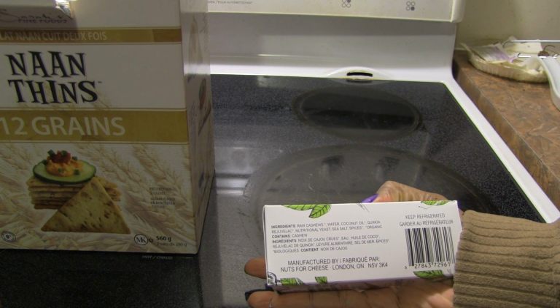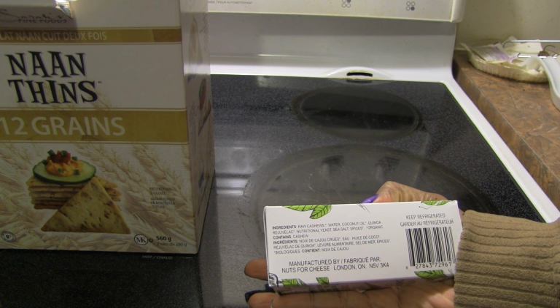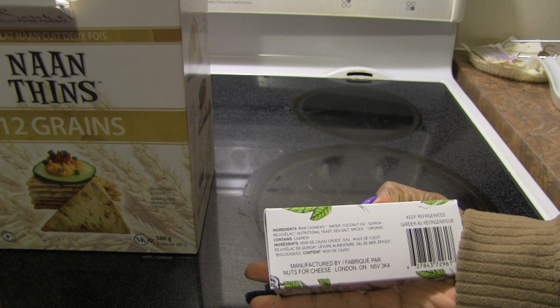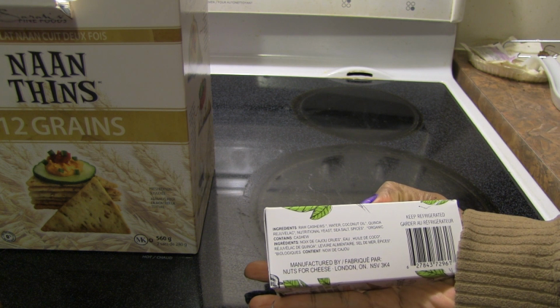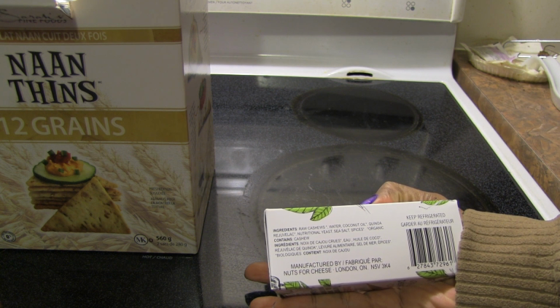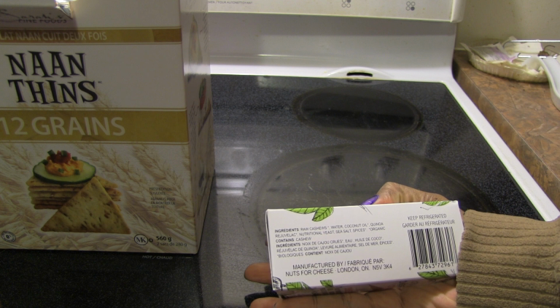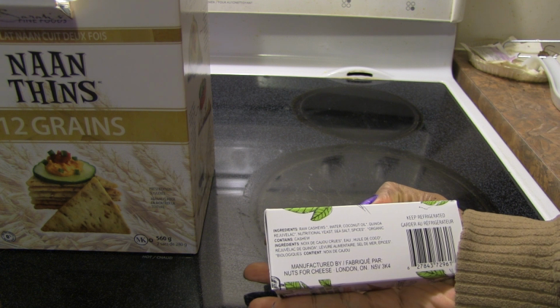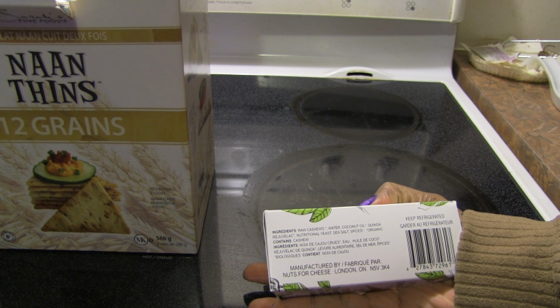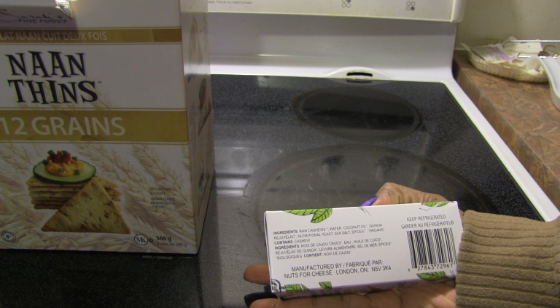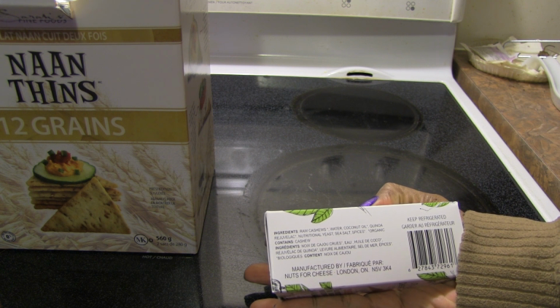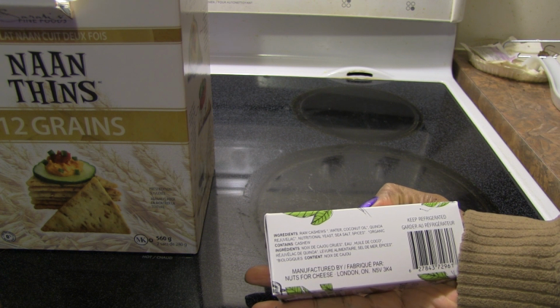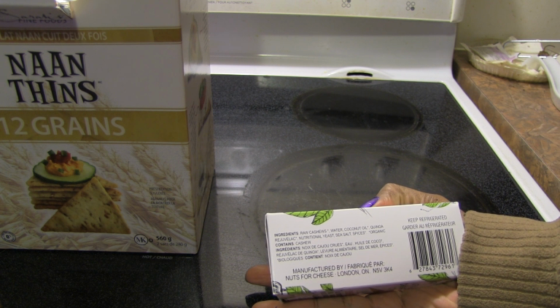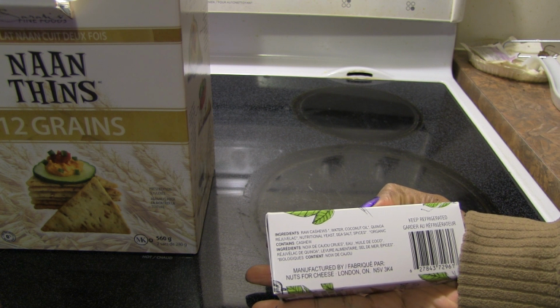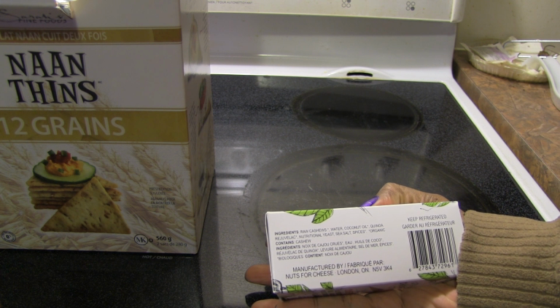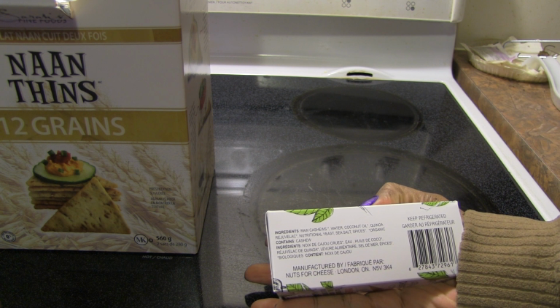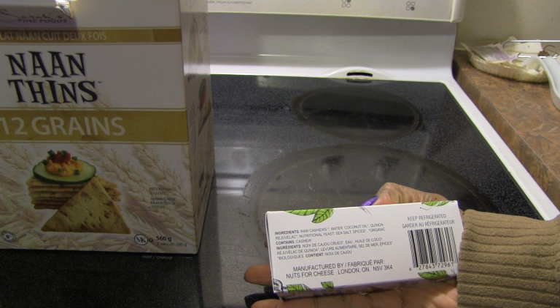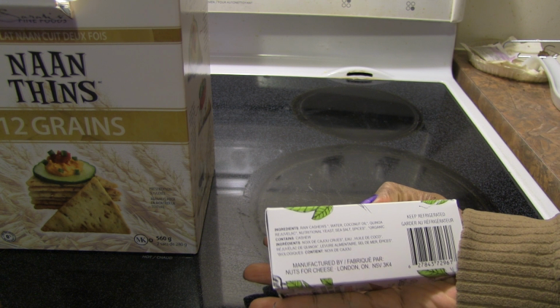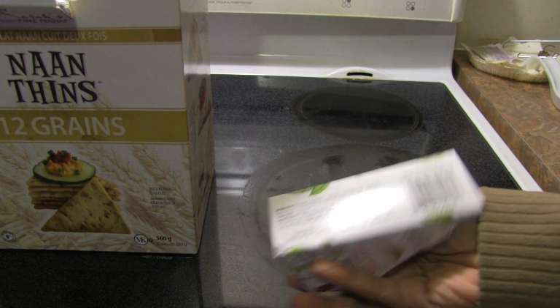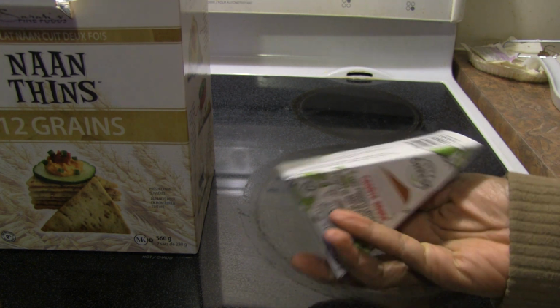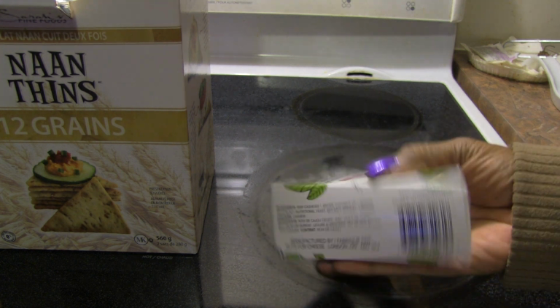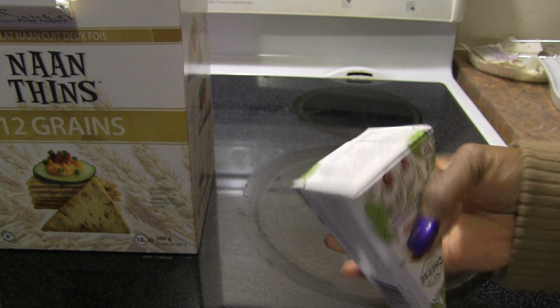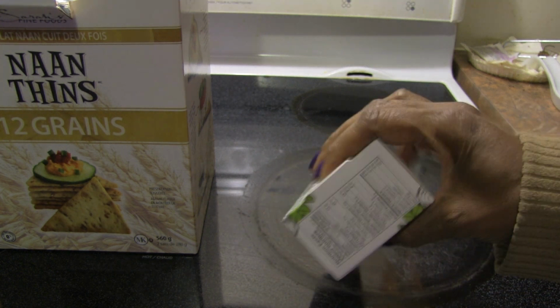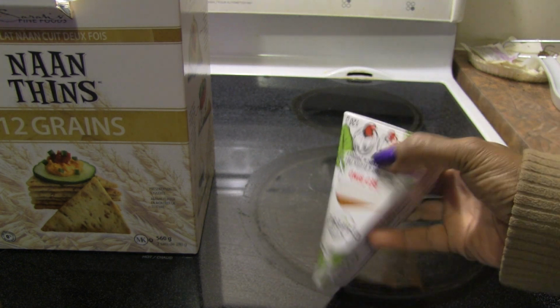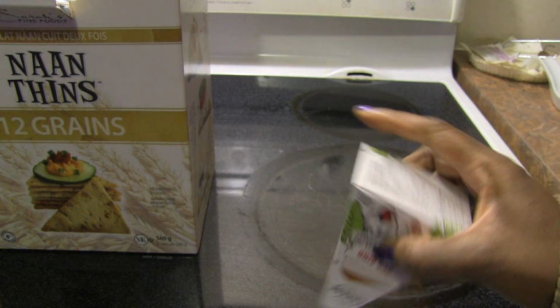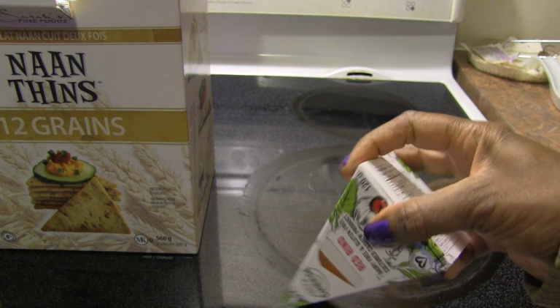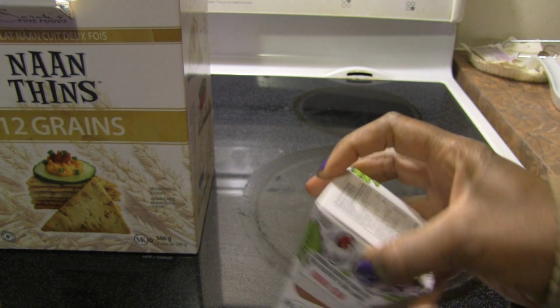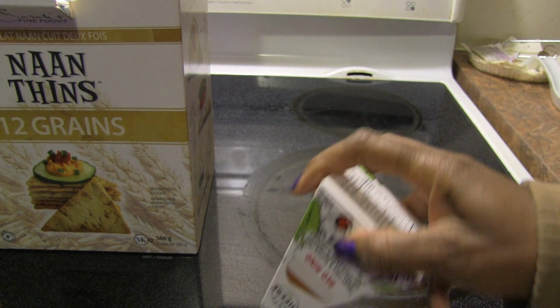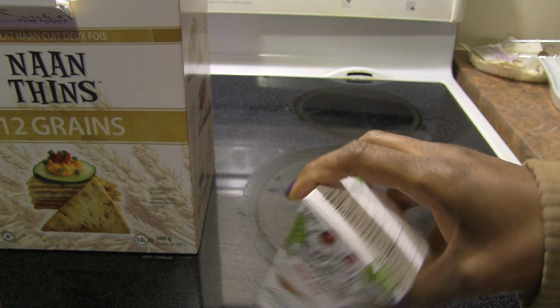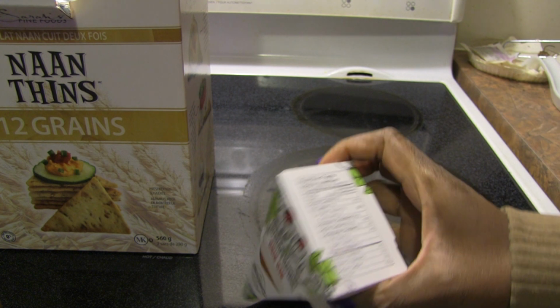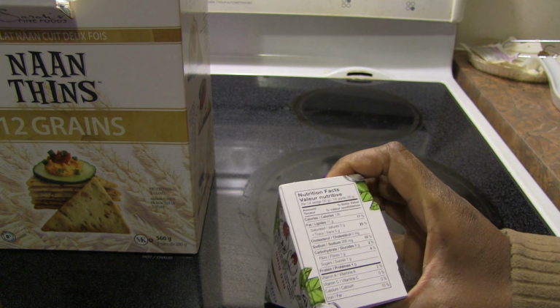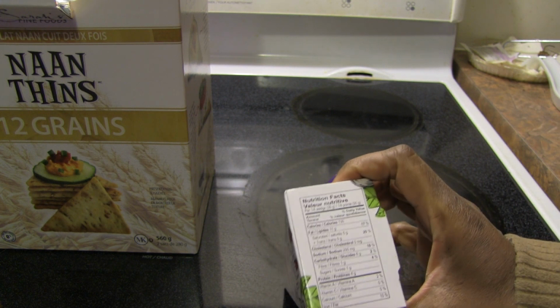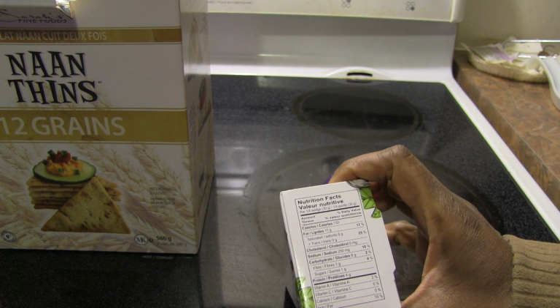Everything looks like it's organic. I made rejuvelac once and never tried to make a cheese with it, but if I ever do it again I will — when I sprouted my quinoa. Okay, so the nutrition facts: